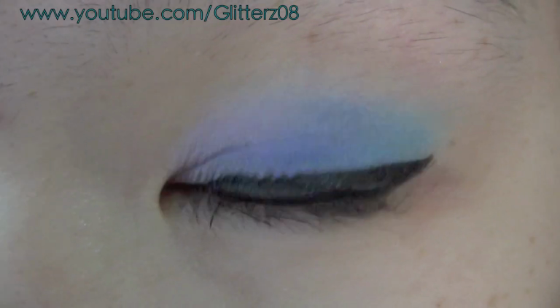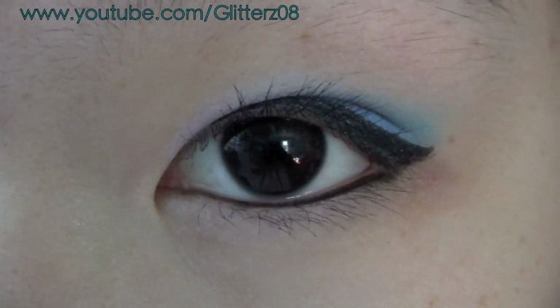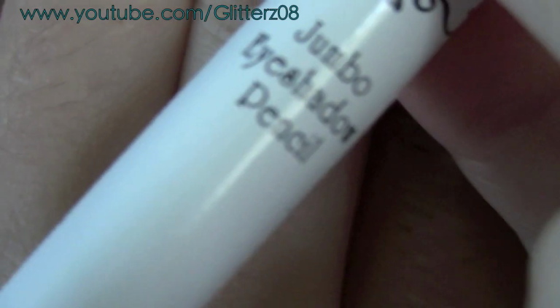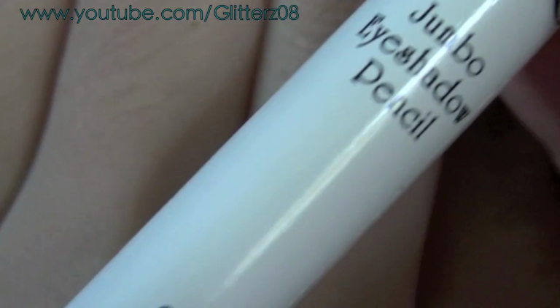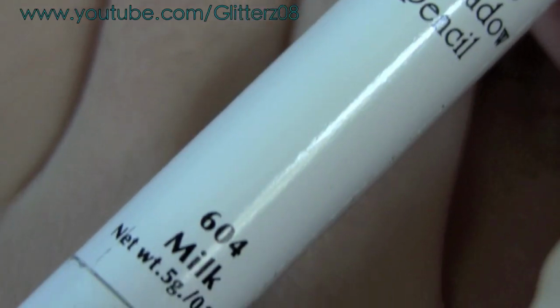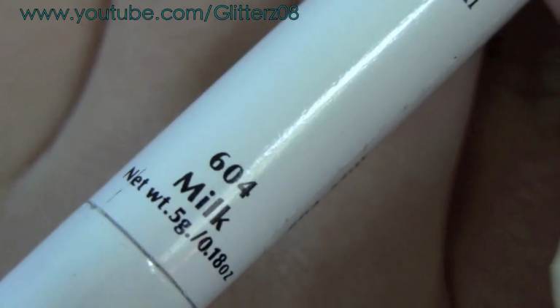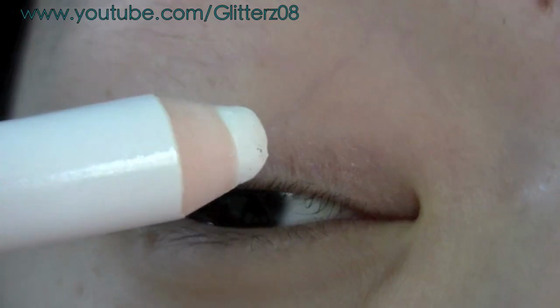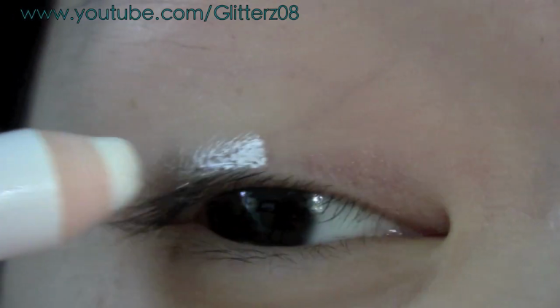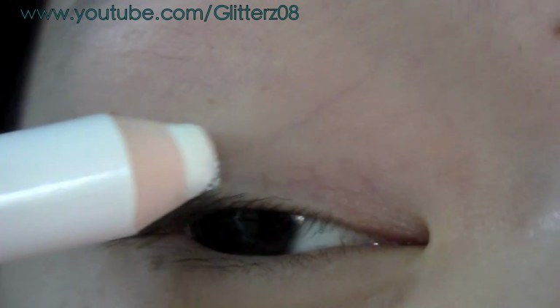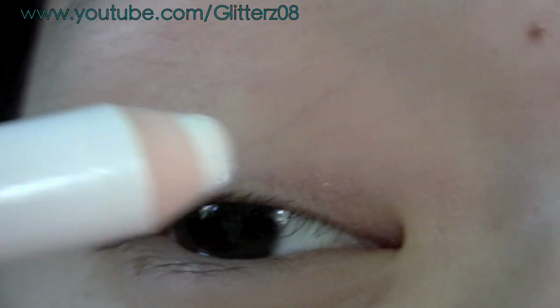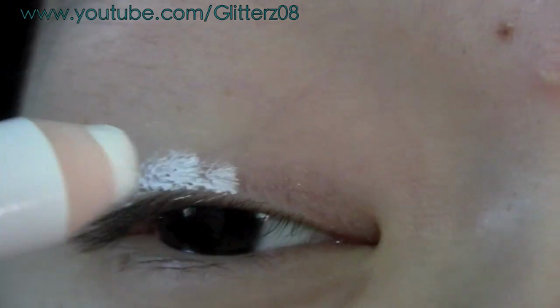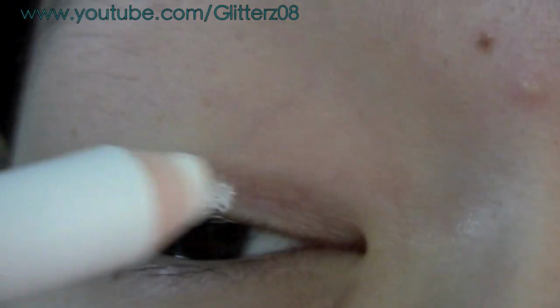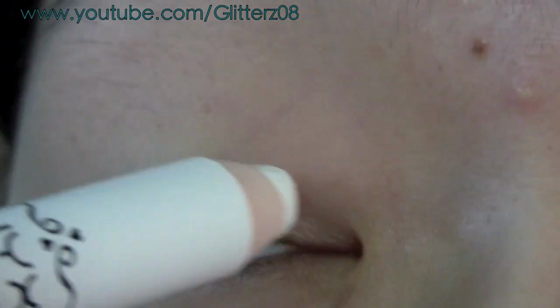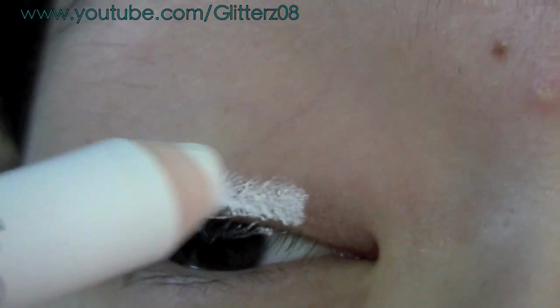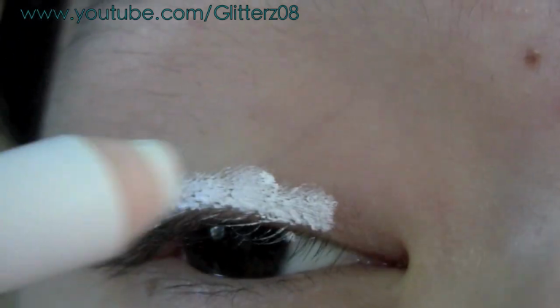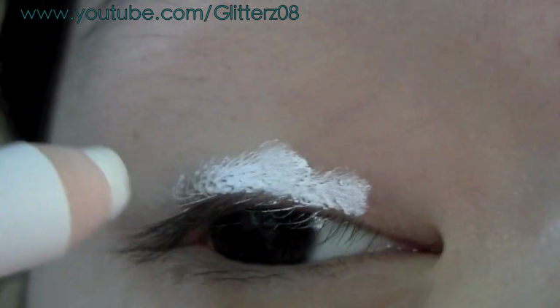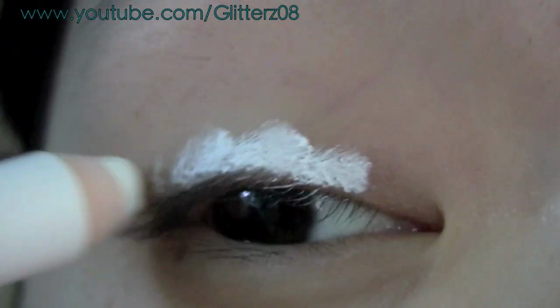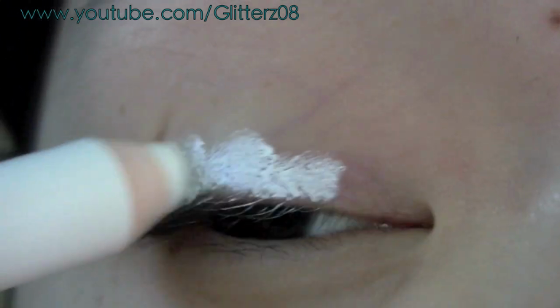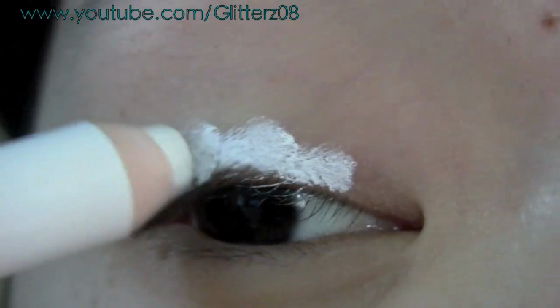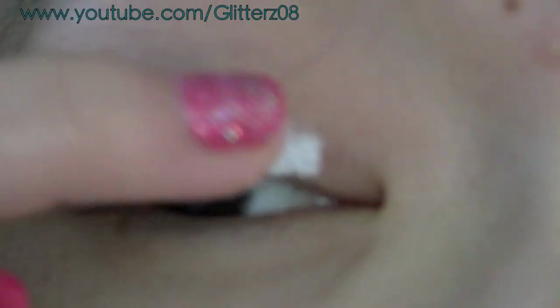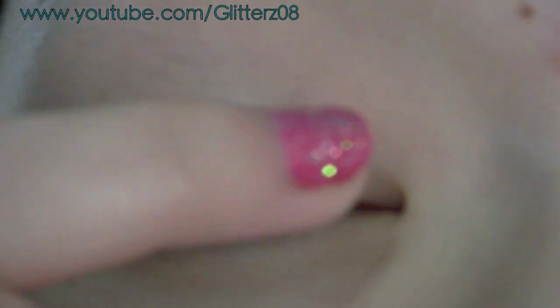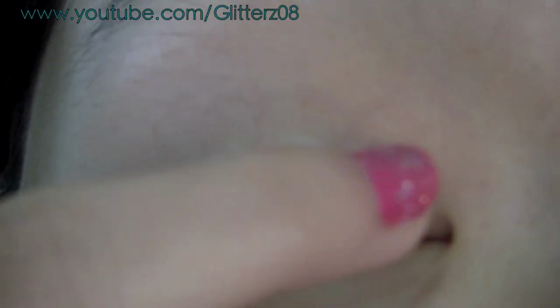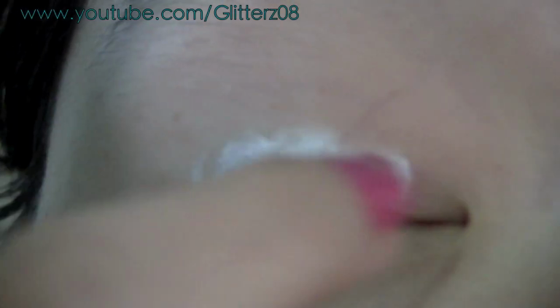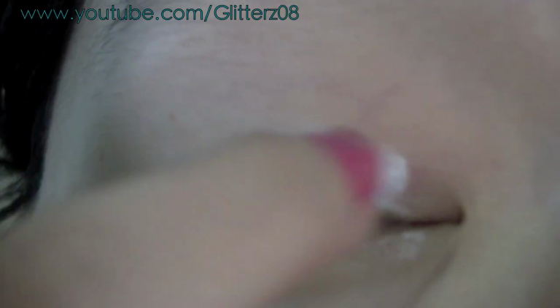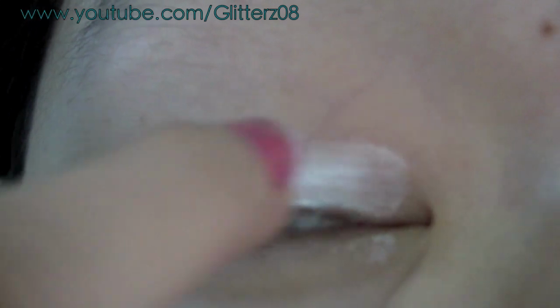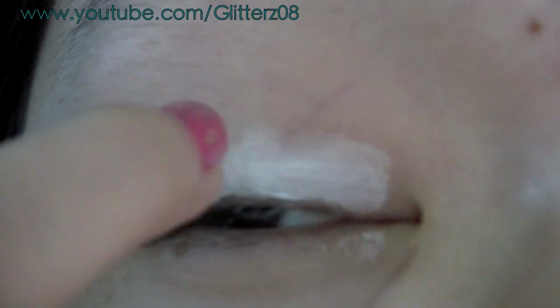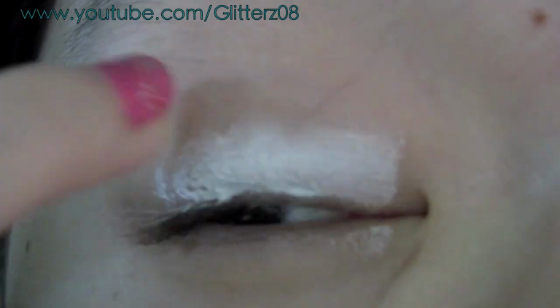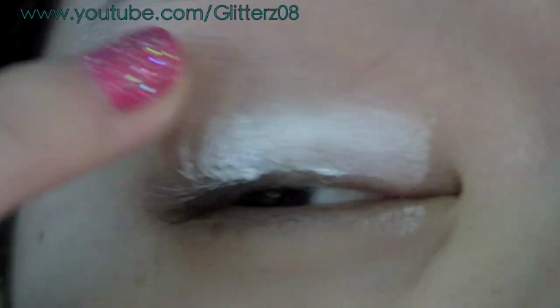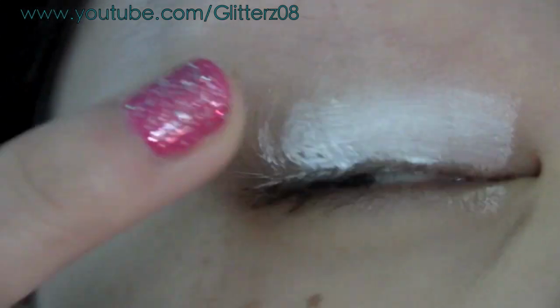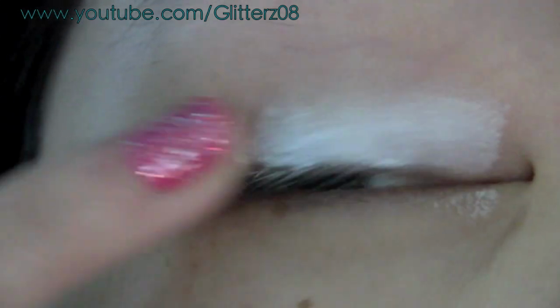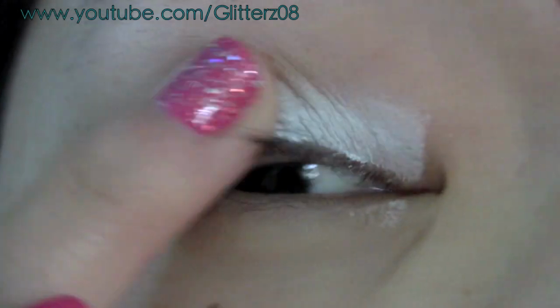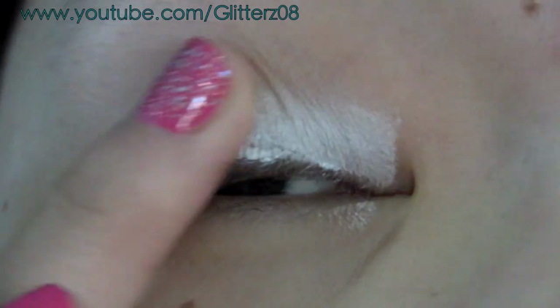Start off by taking the NYX jumbo eyeshadow pencil in Milk and just apply that on the lid, then blend it out with your finger. You're not going to be putting any color in the crease, so concentrate this on the lid.